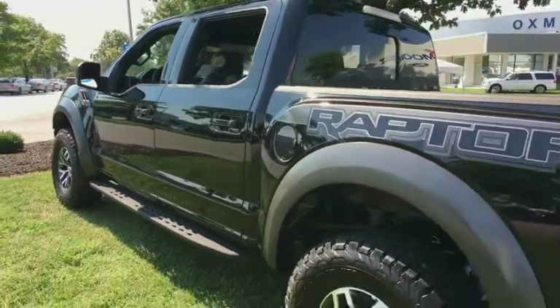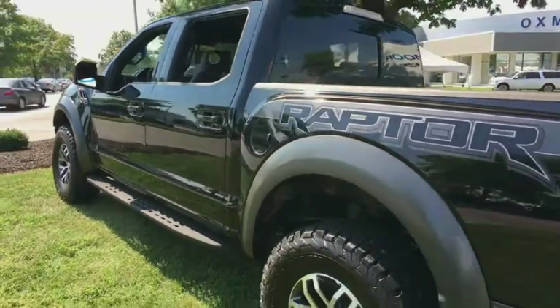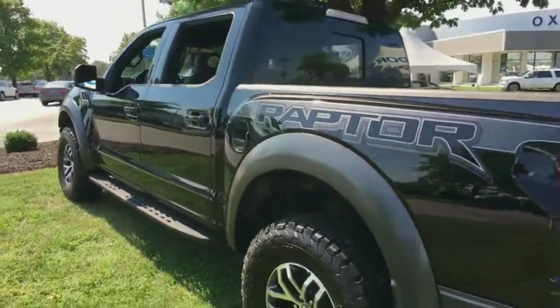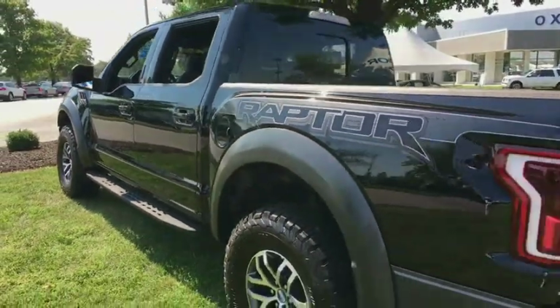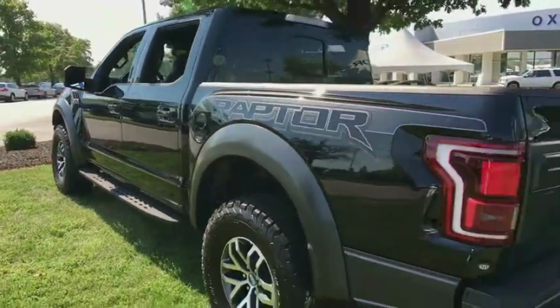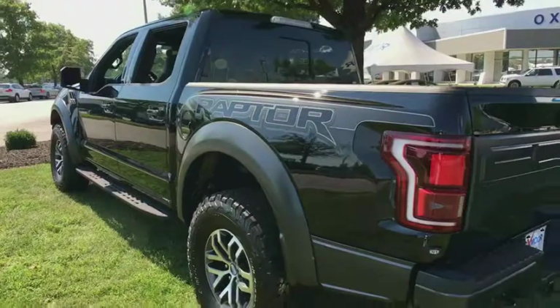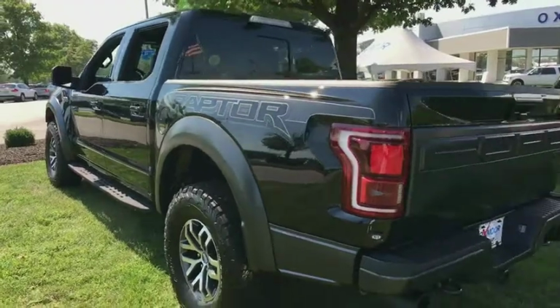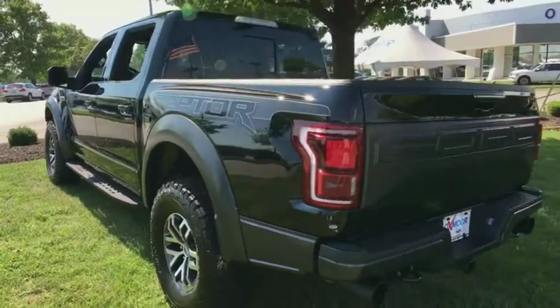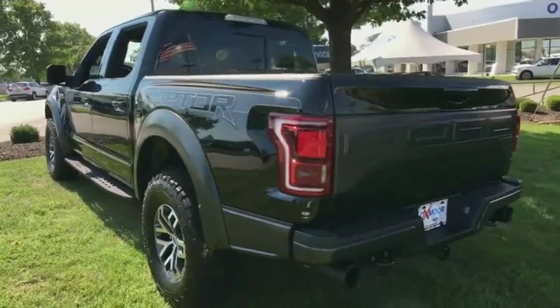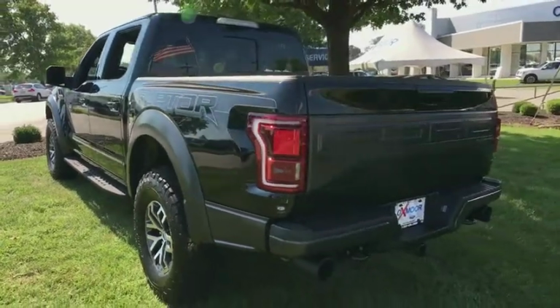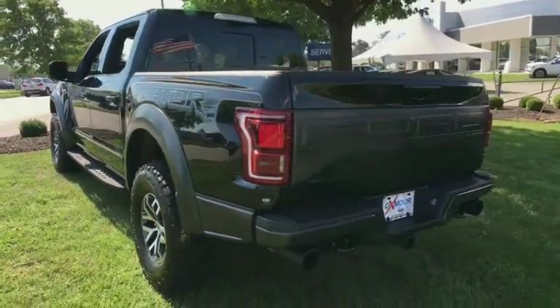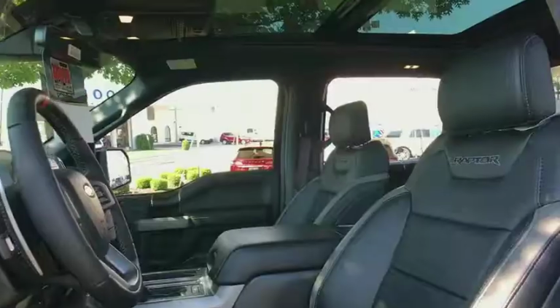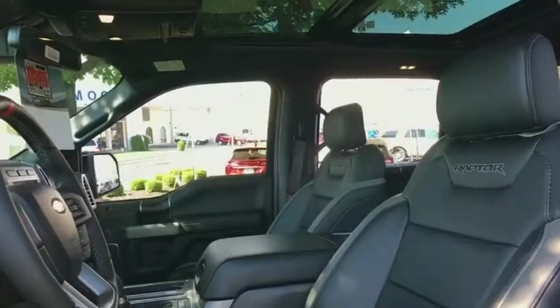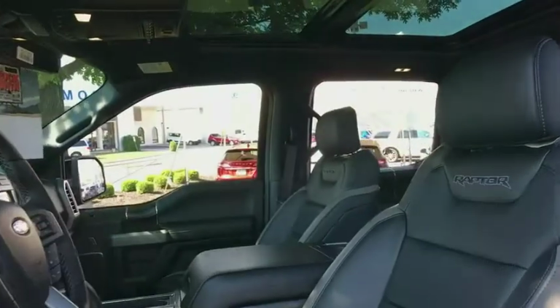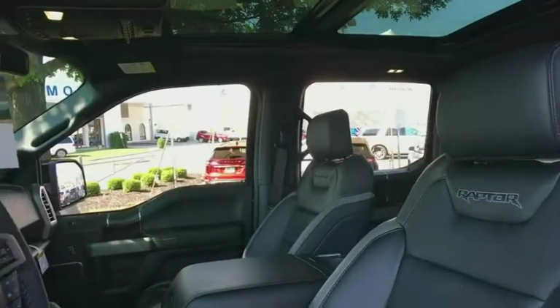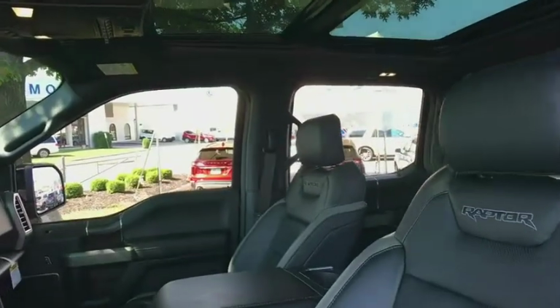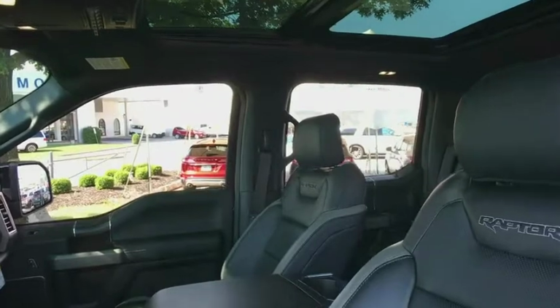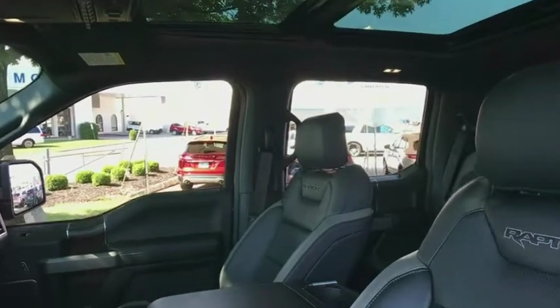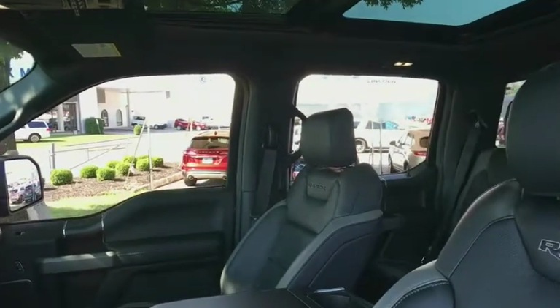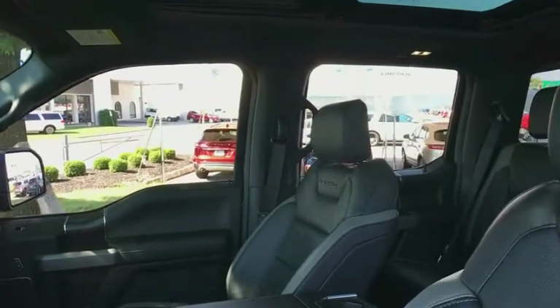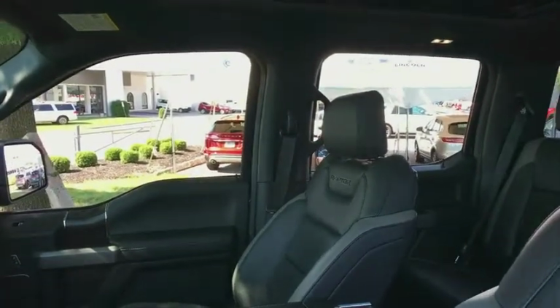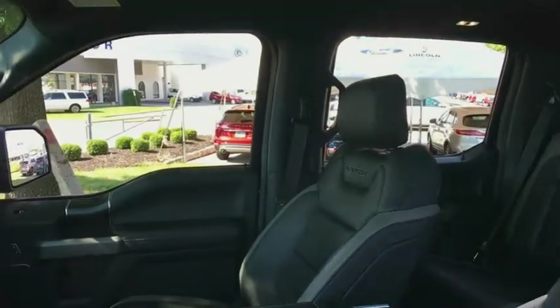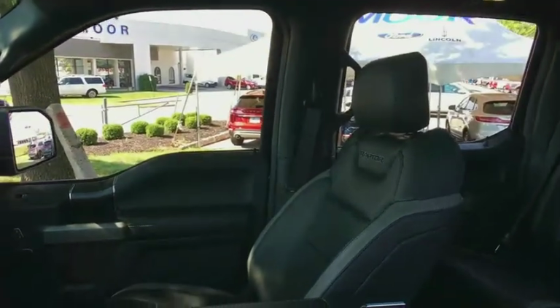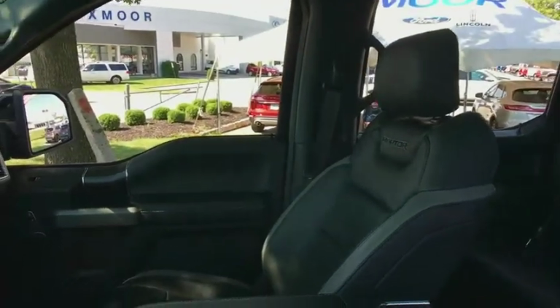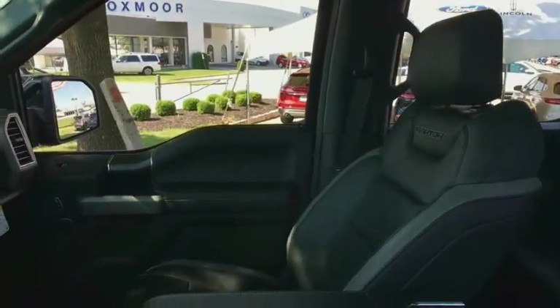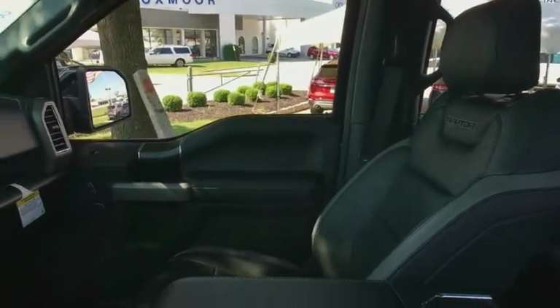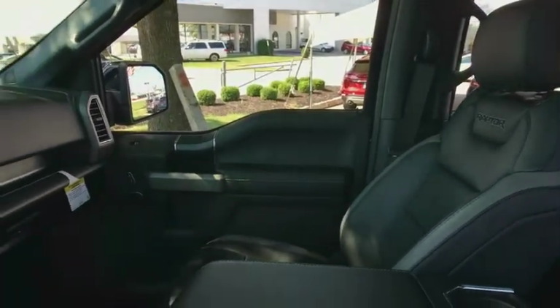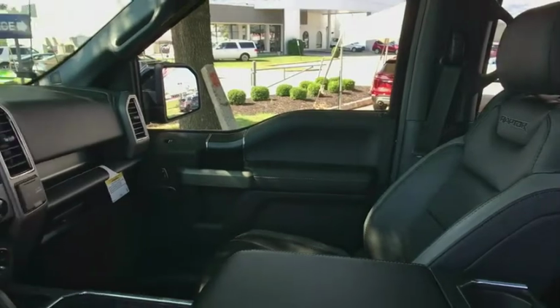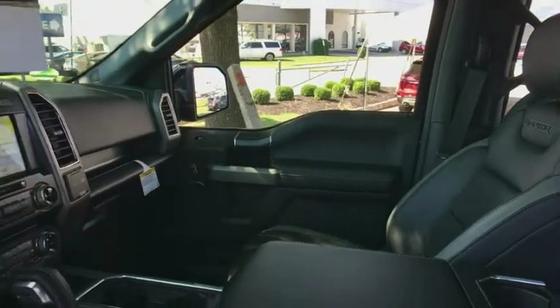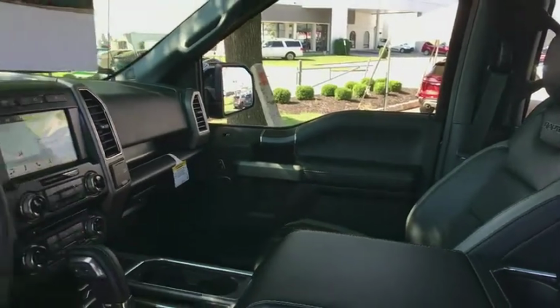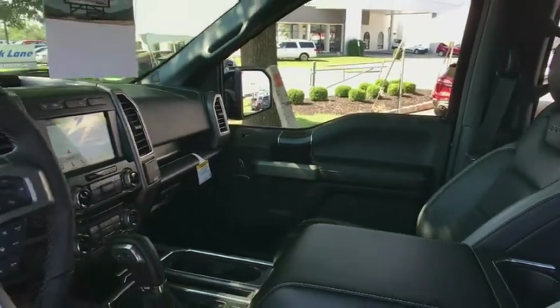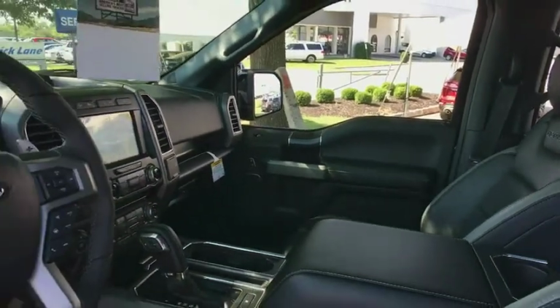Here are some of this vehicle's great options: traction control, dual airbags, leather-wrapped steering wheel, power steering, four-wheel disc brakes, universal garage door opener, heated steering wheel, fog lights, electronic stability control, power windows.